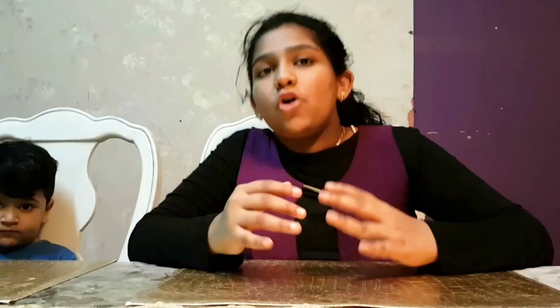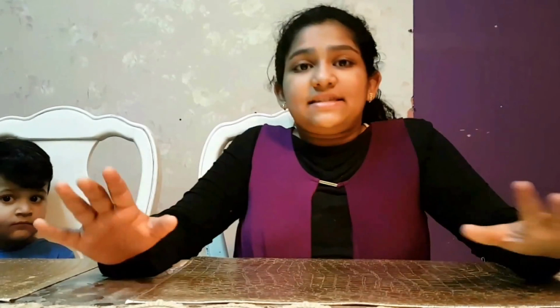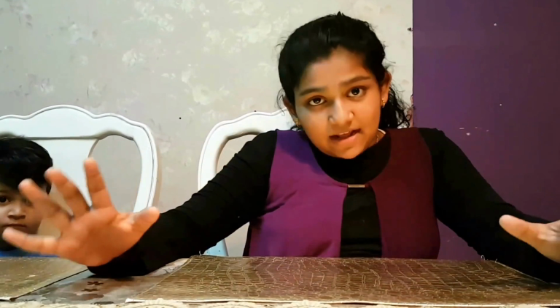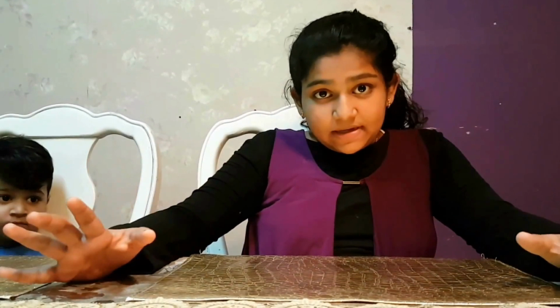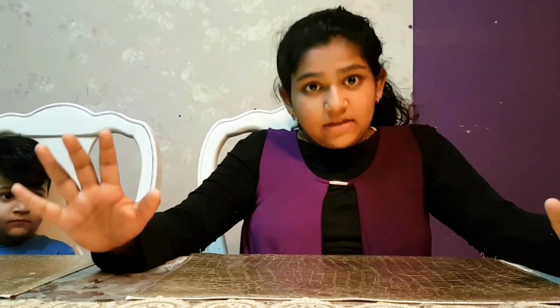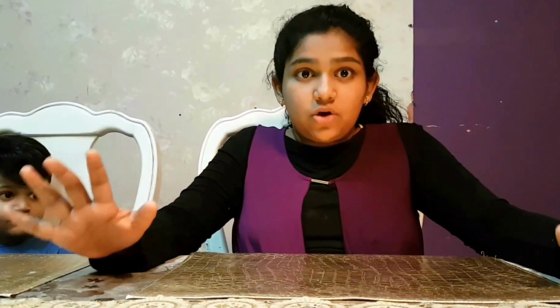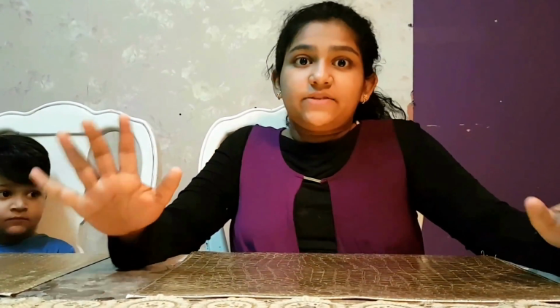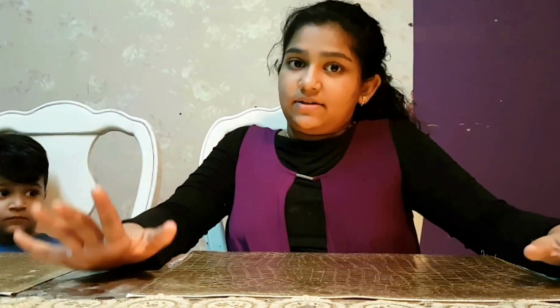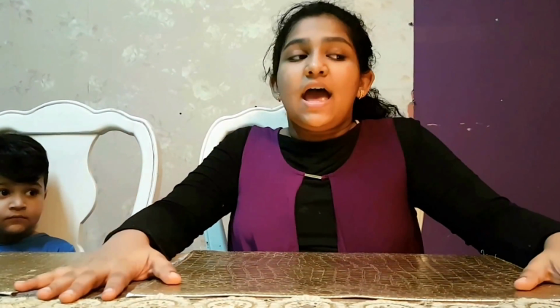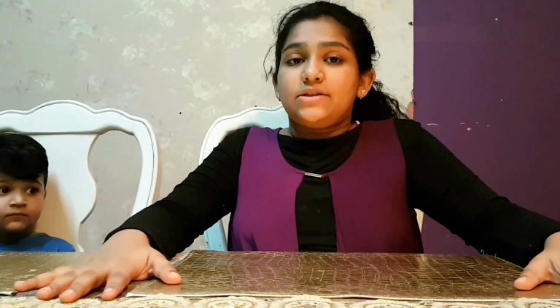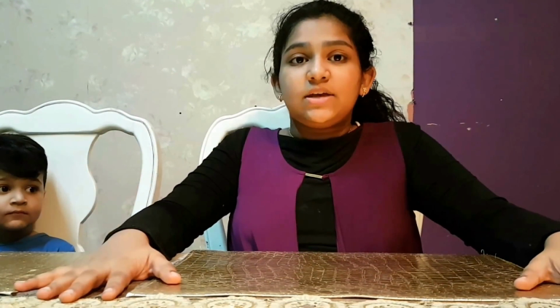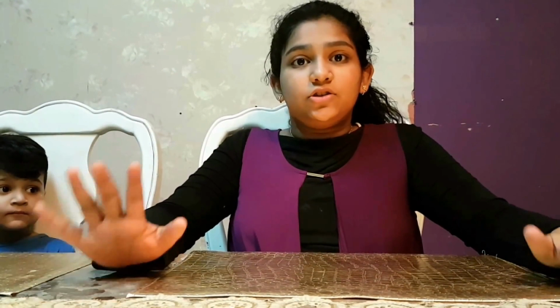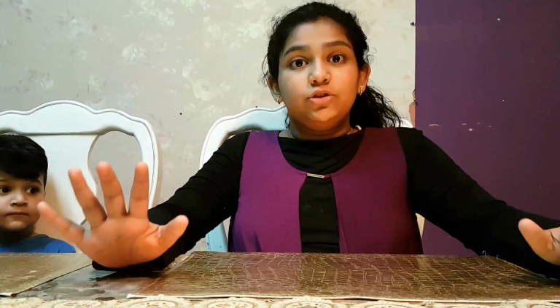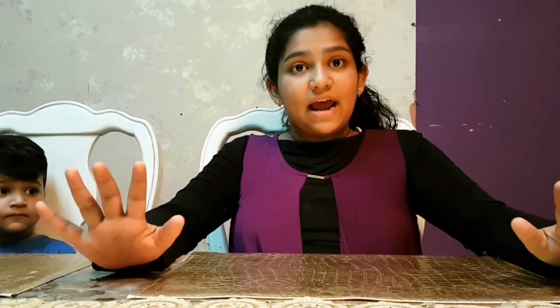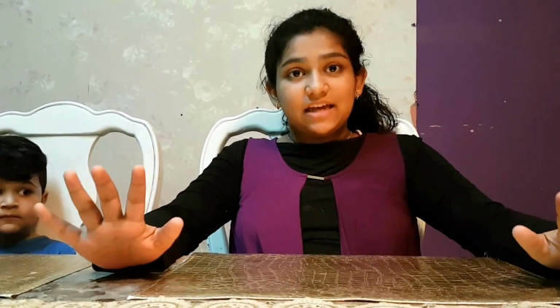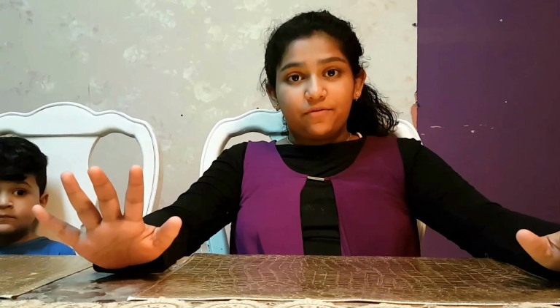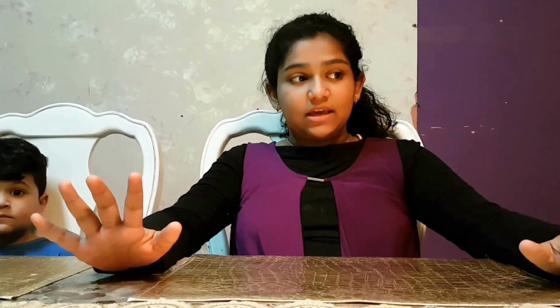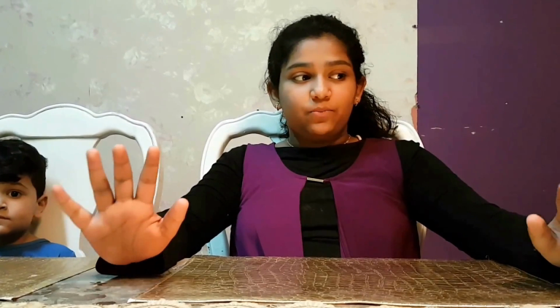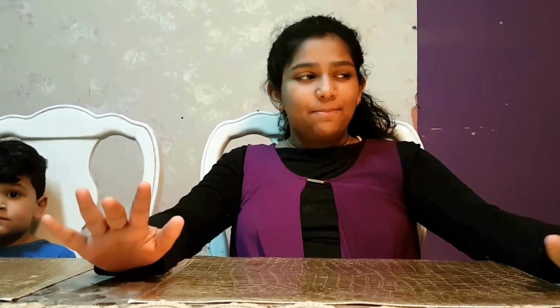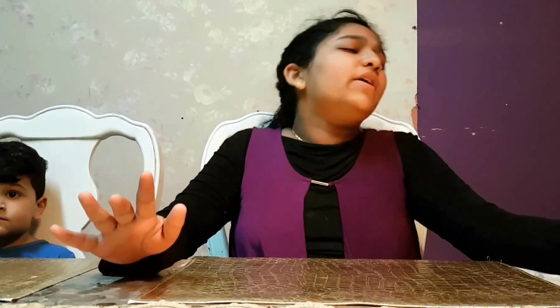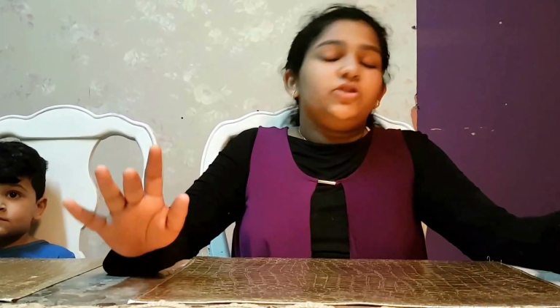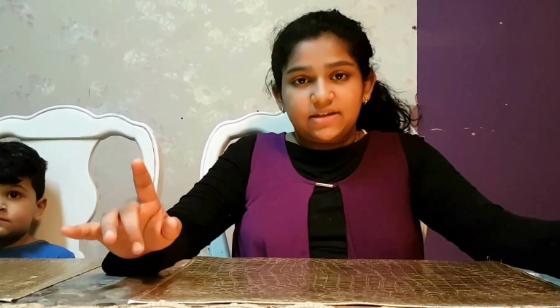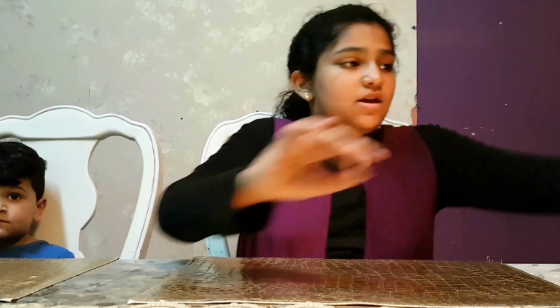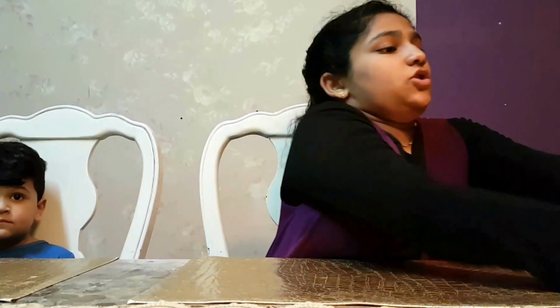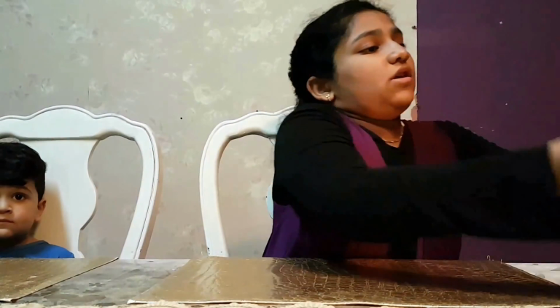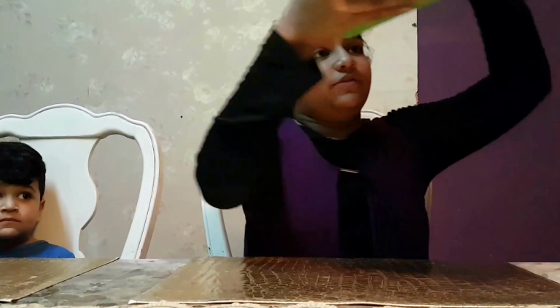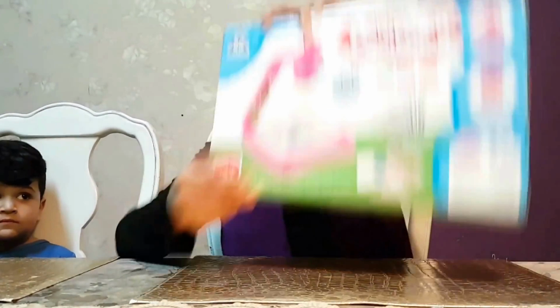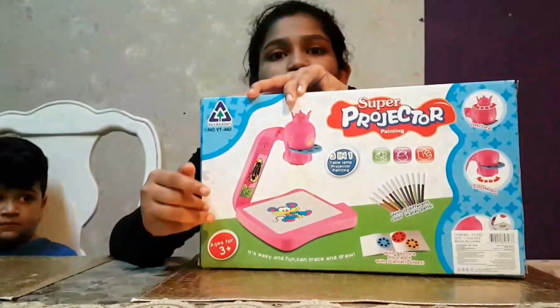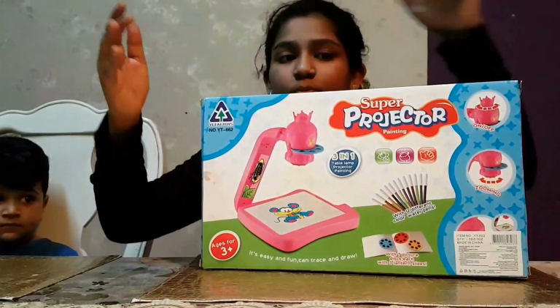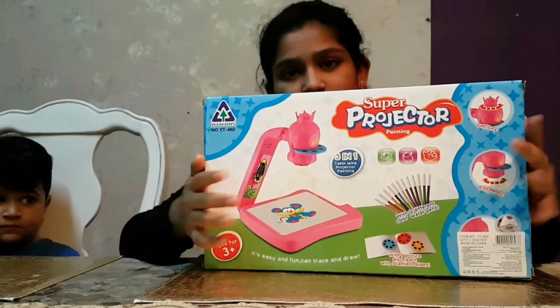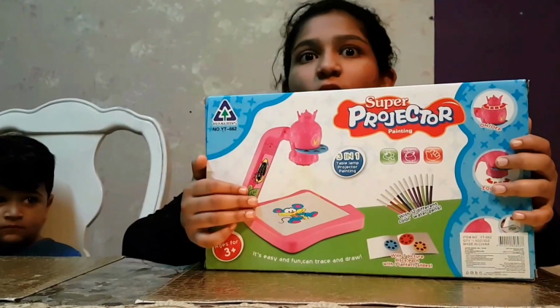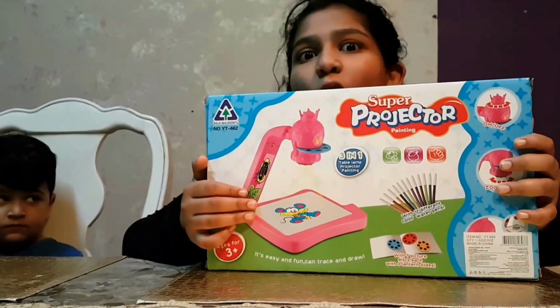Yo guys, this is another video at Yo Kids Fund and today we are going to show you a variety type of thing. It's a lamp or a projector. Here is a super projector.